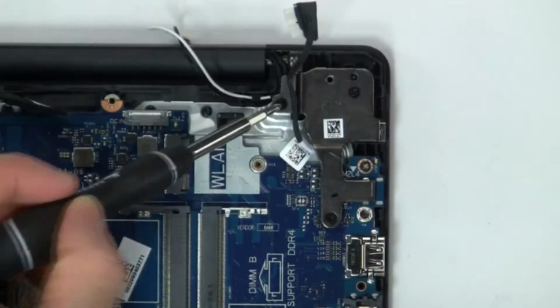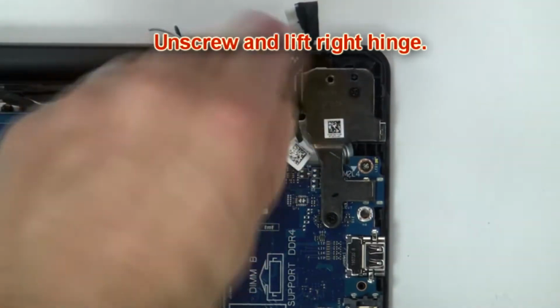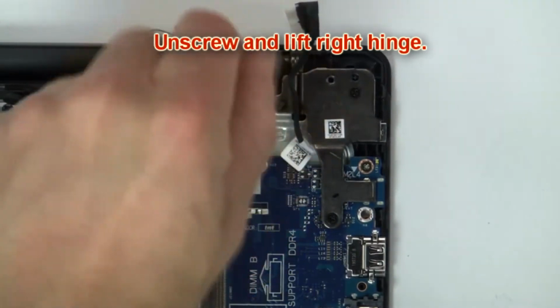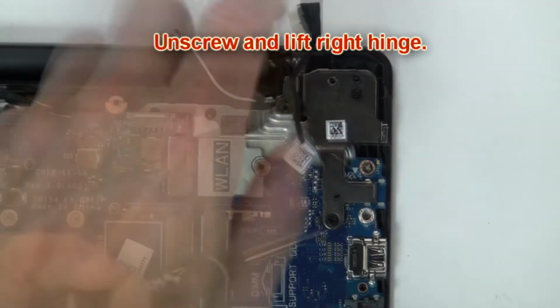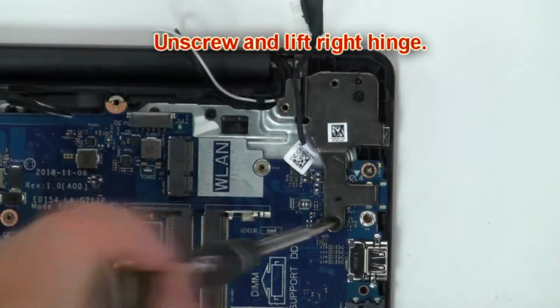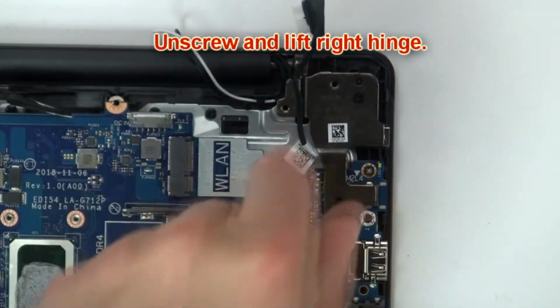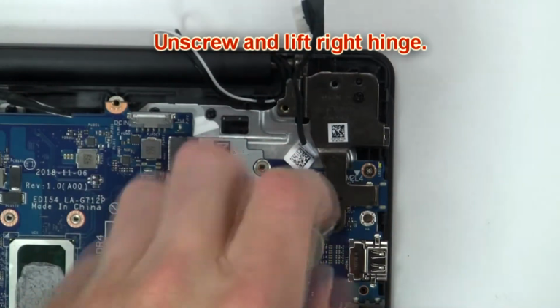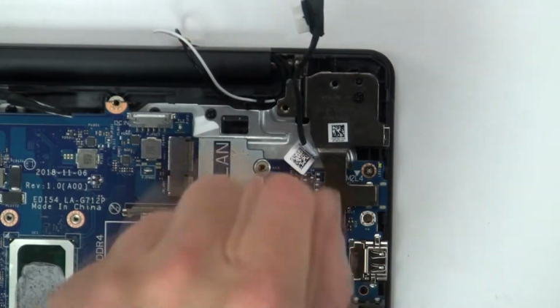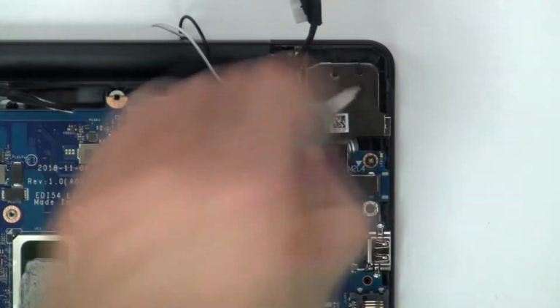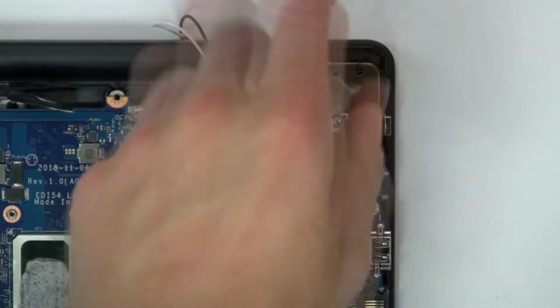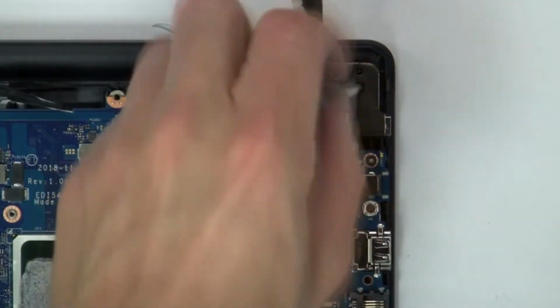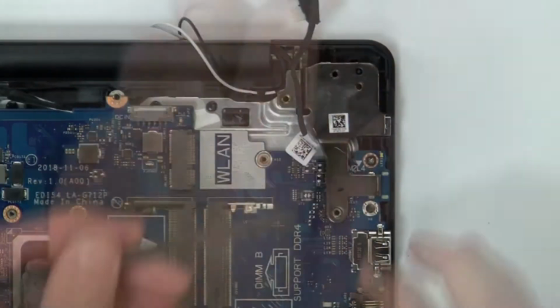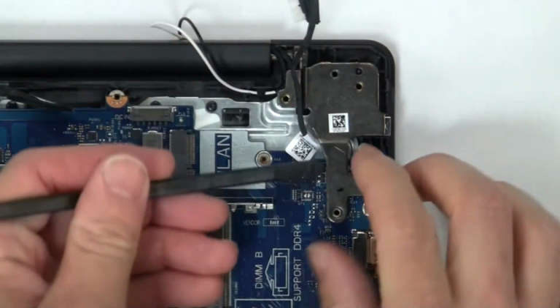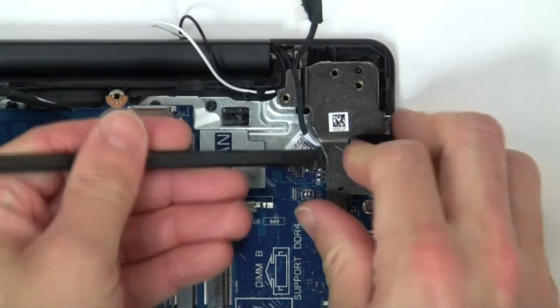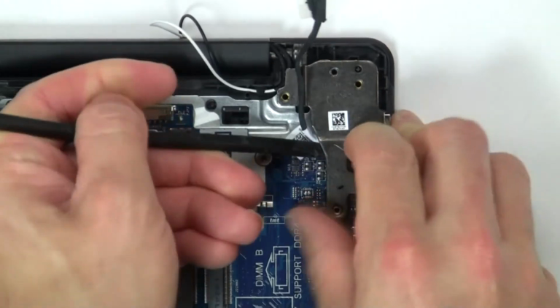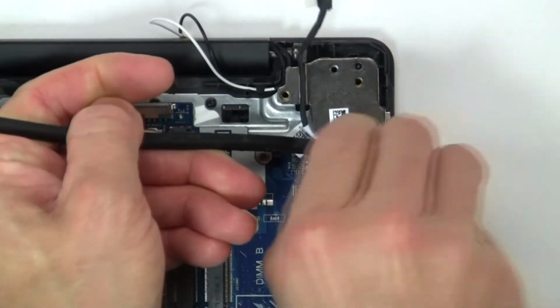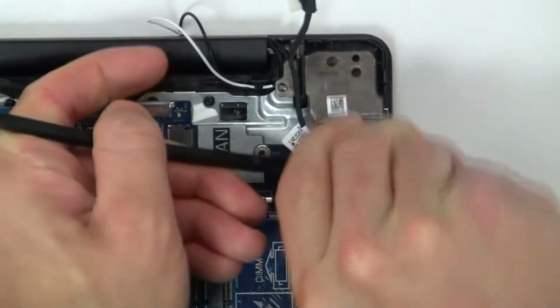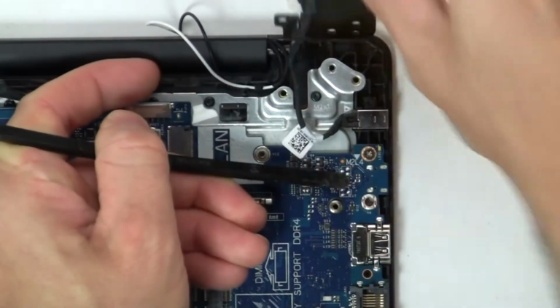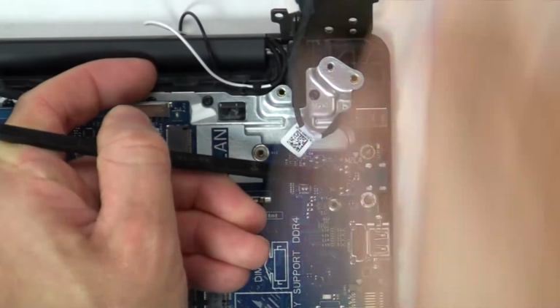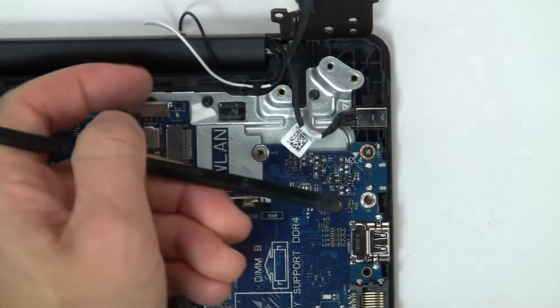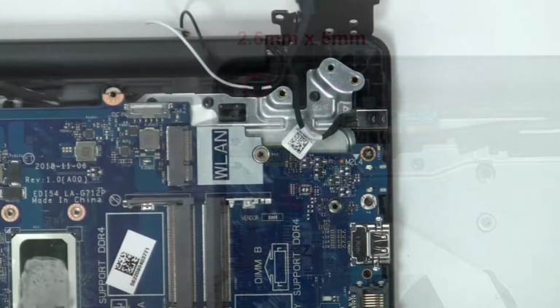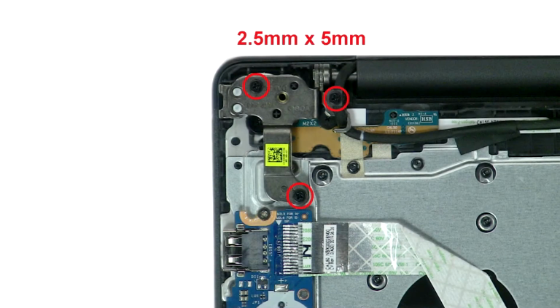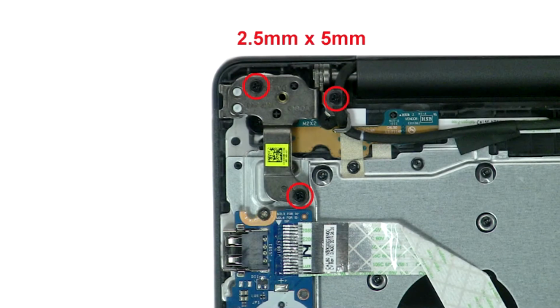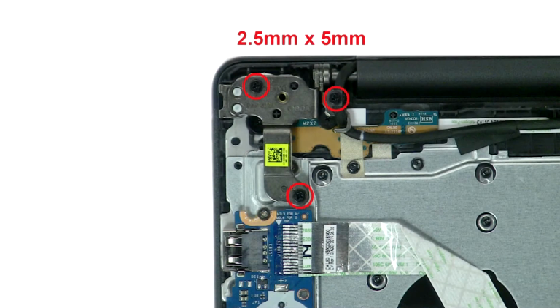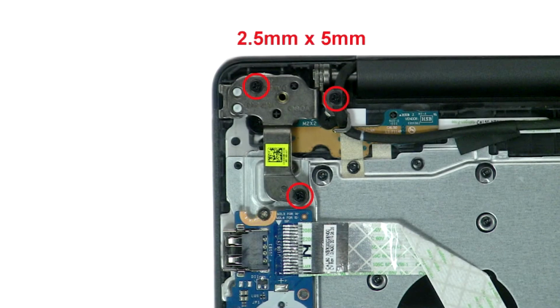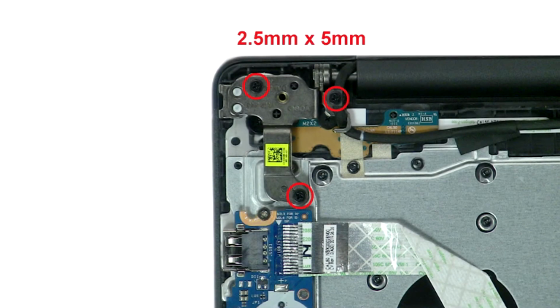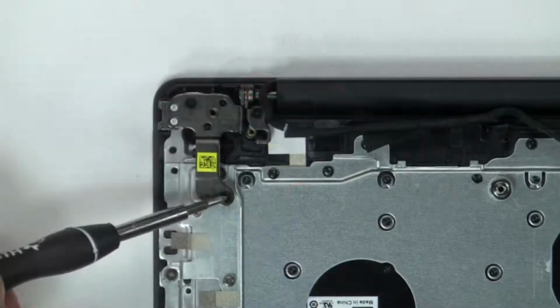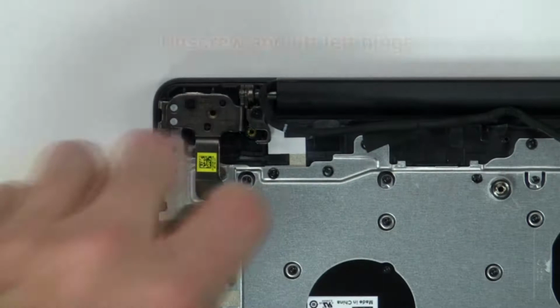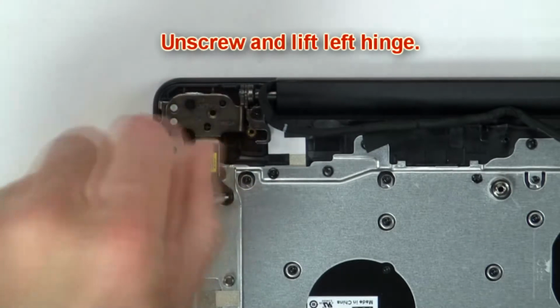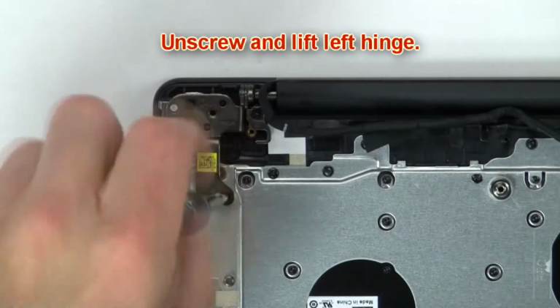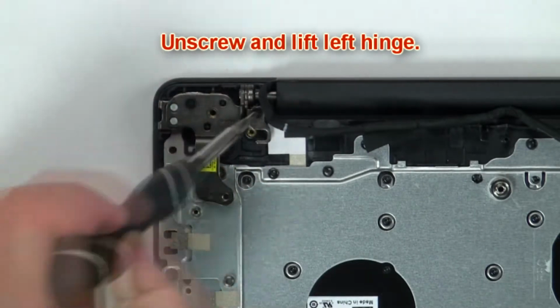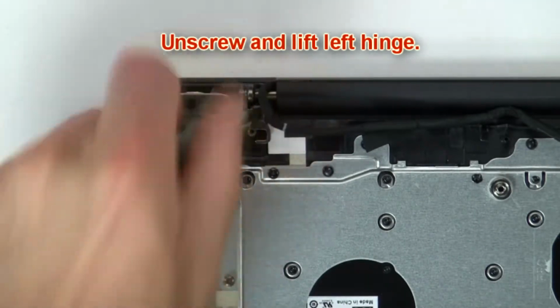Then unscrew and lift right hinge. Next, unscrew, then disconnect bracket and wireless card. Now unscrew and lift left hinge.